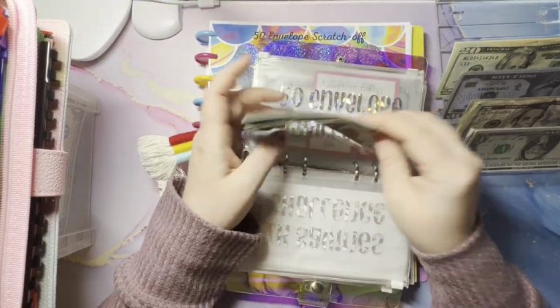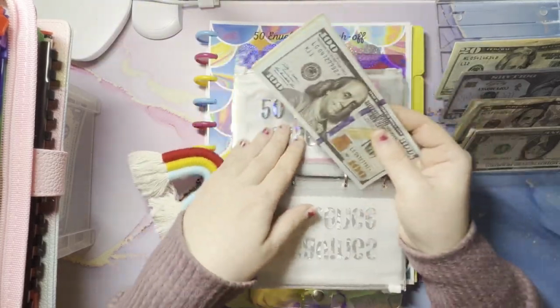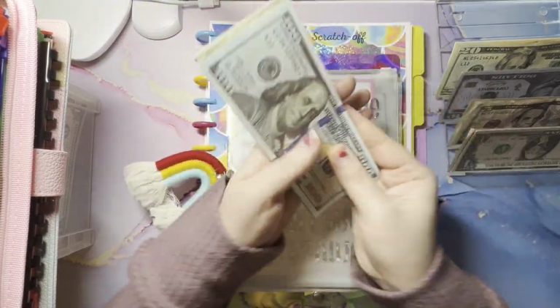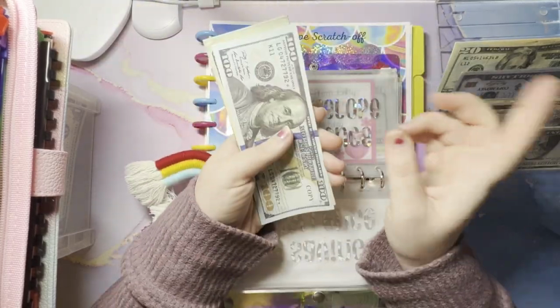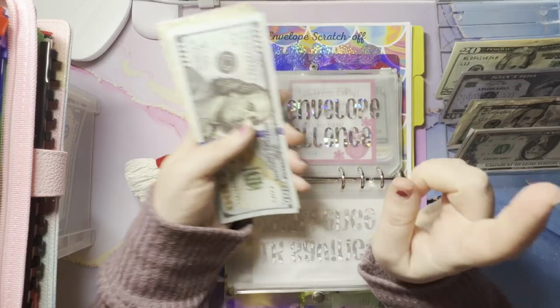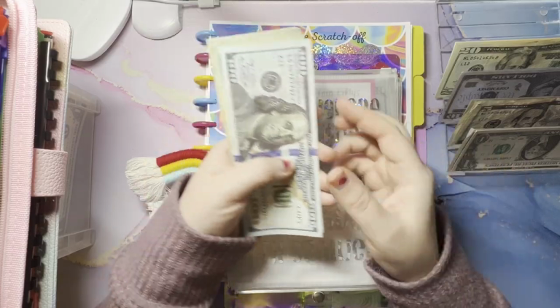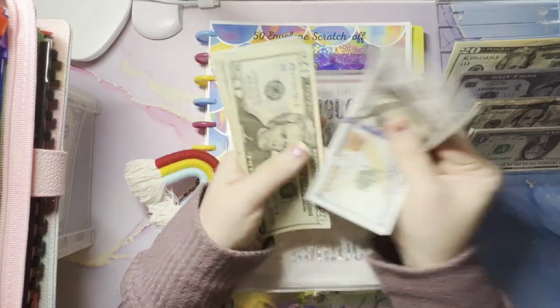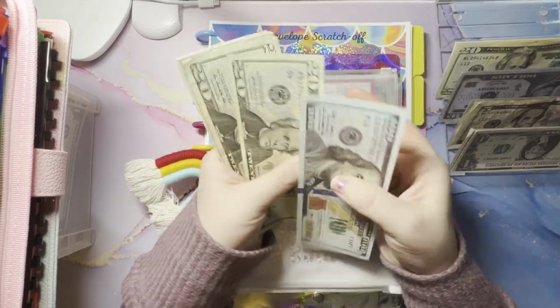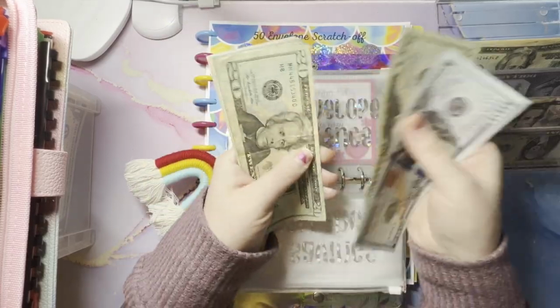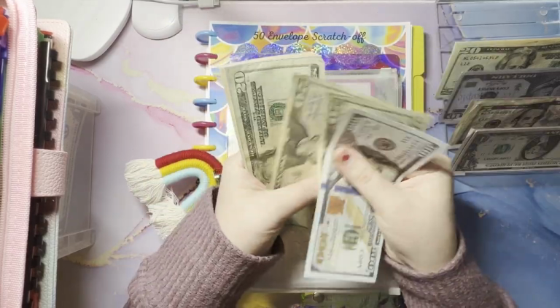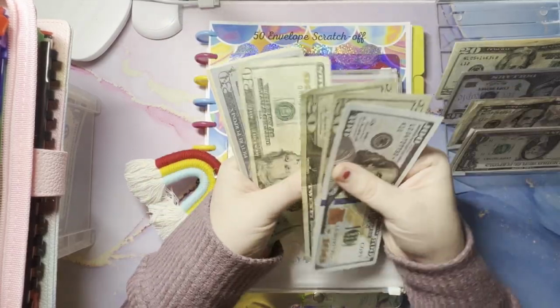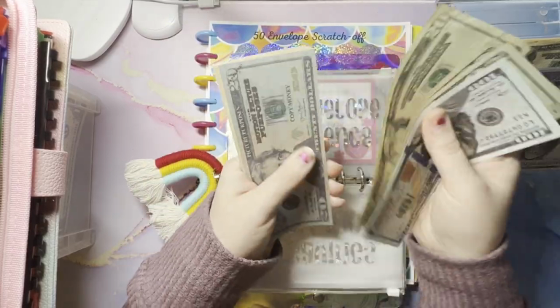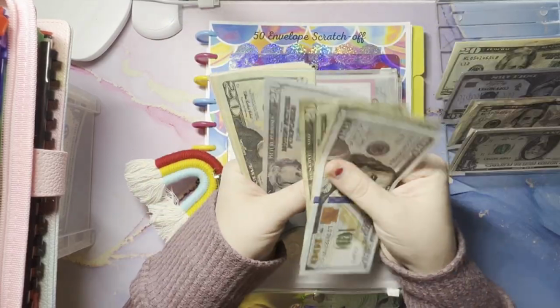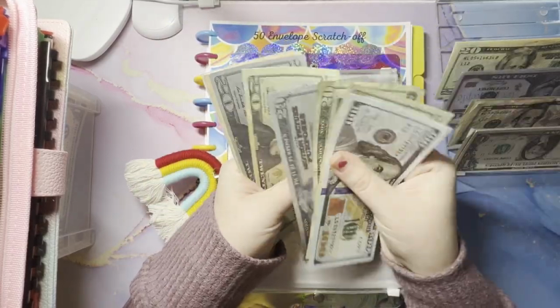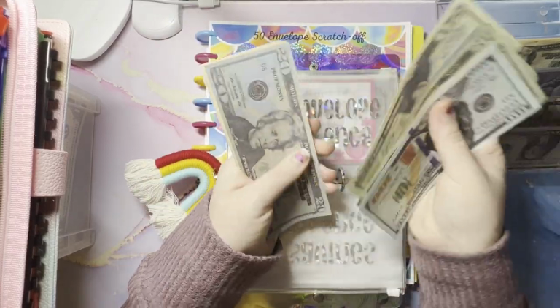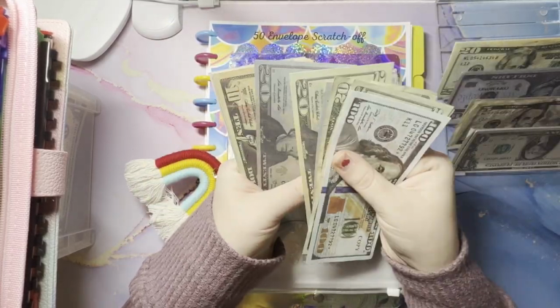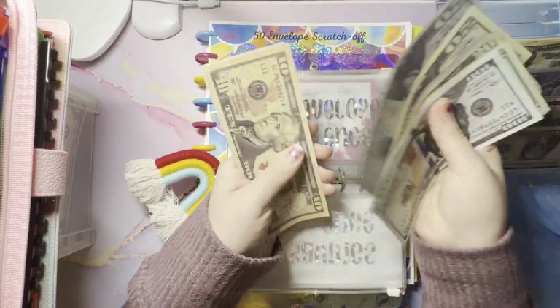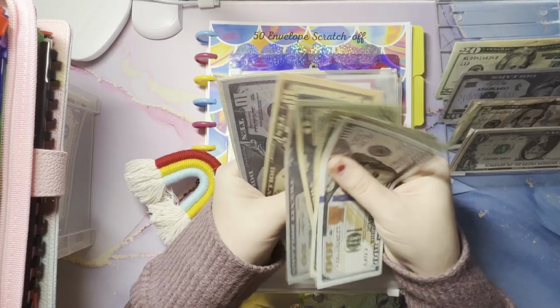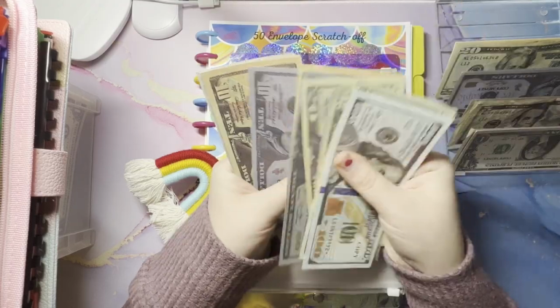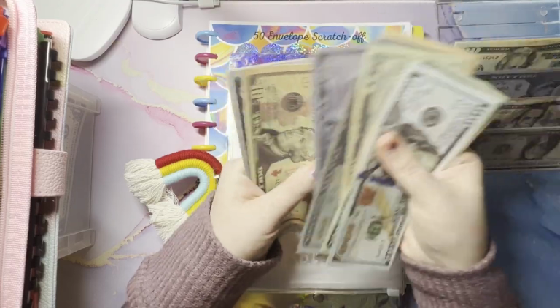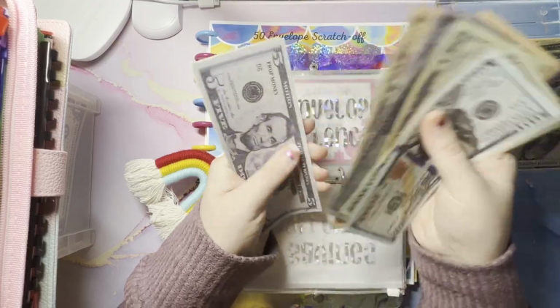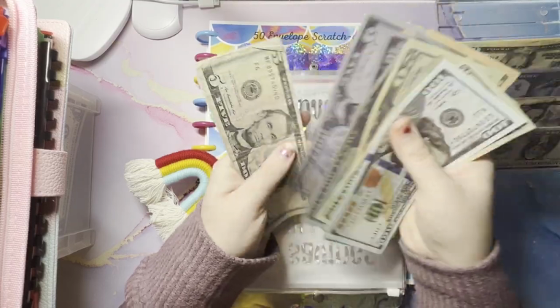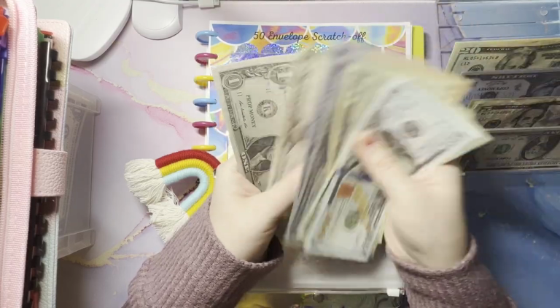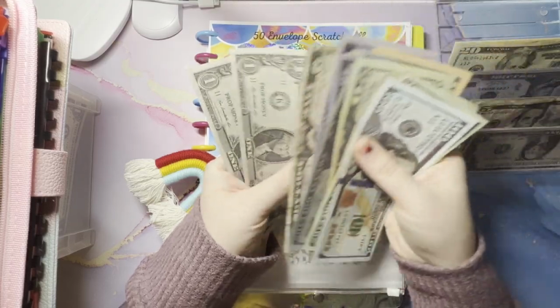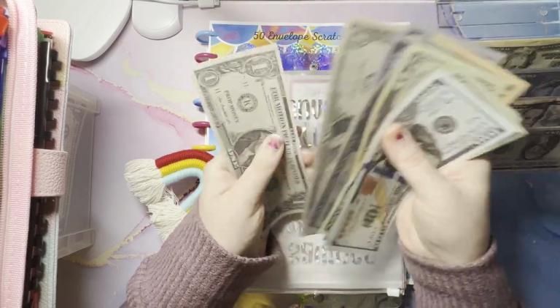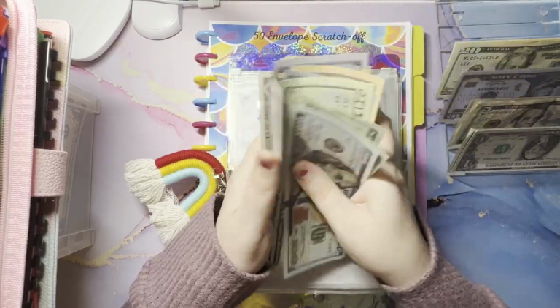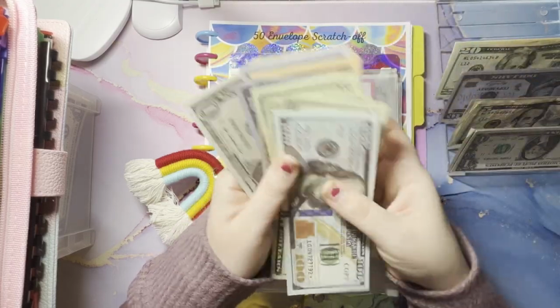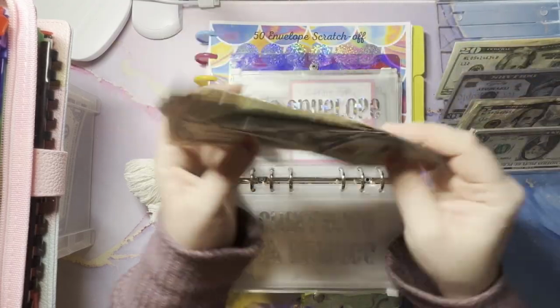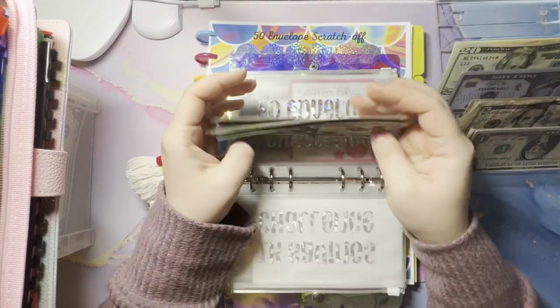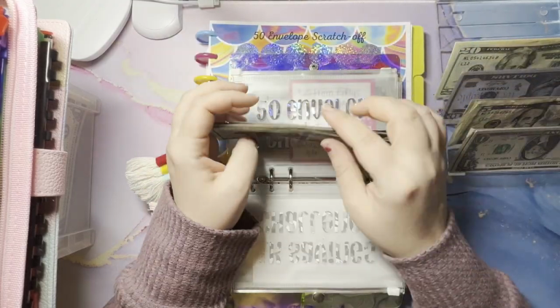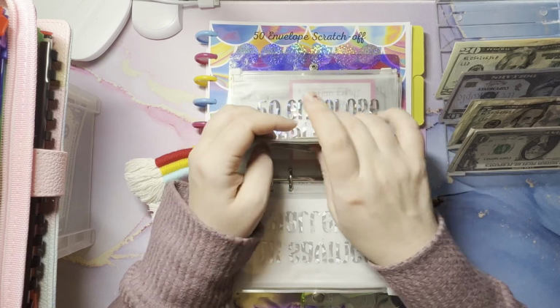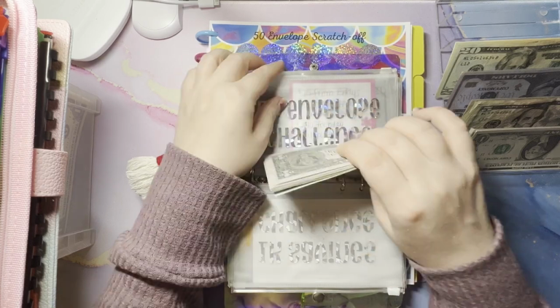So we now have 120, 40, 60, 82, 20, 30, 40, 50, 60 — 262 bucks in here already. Nice.